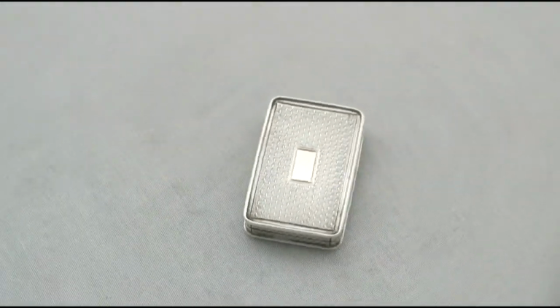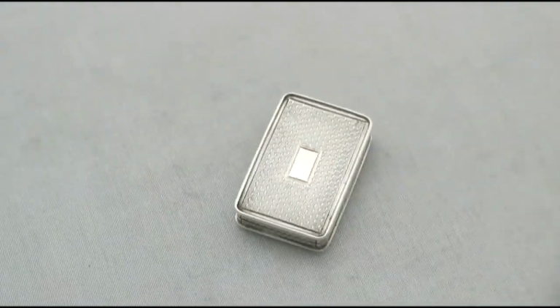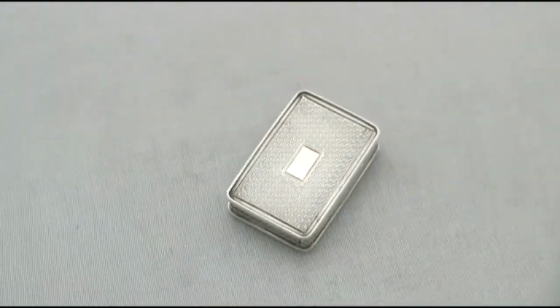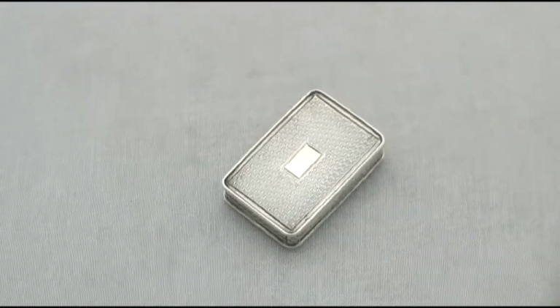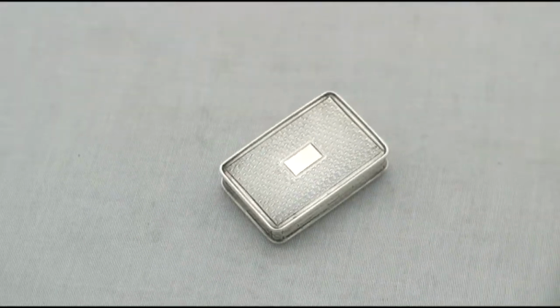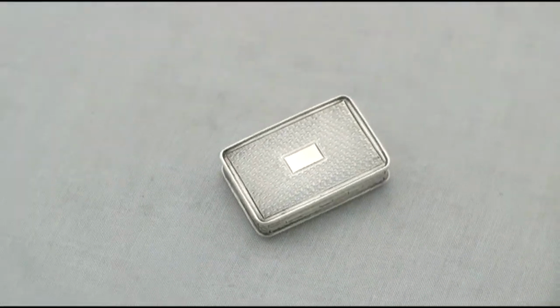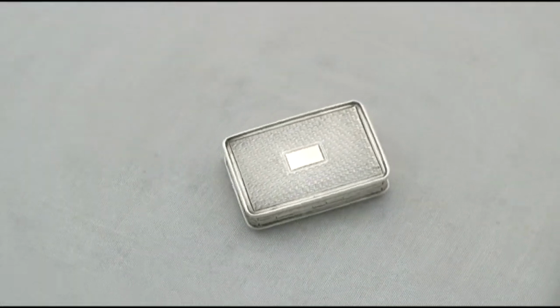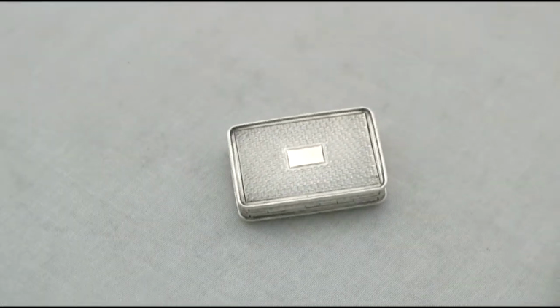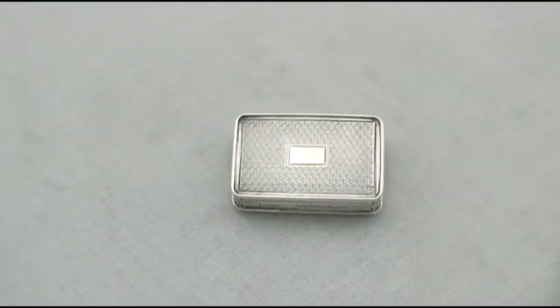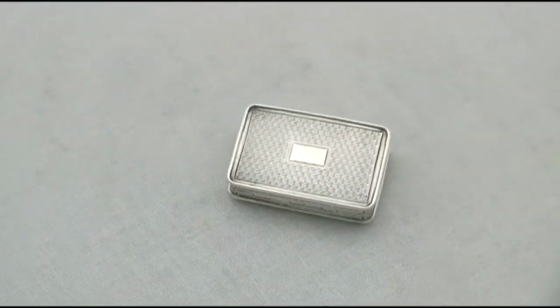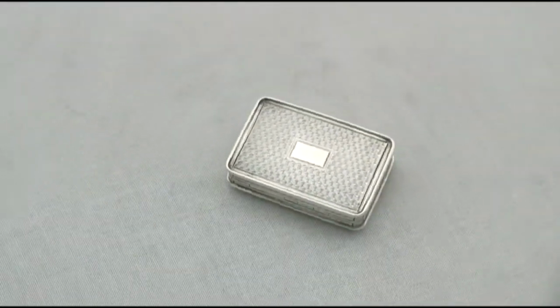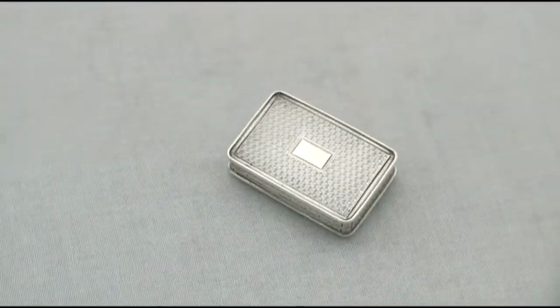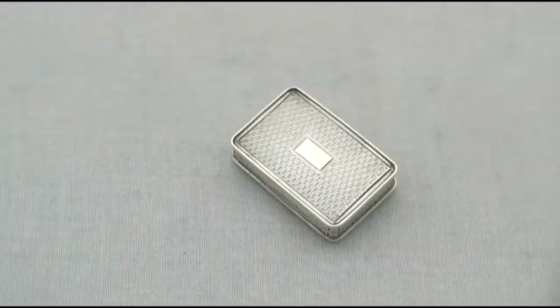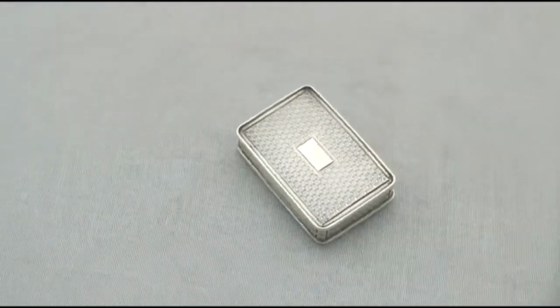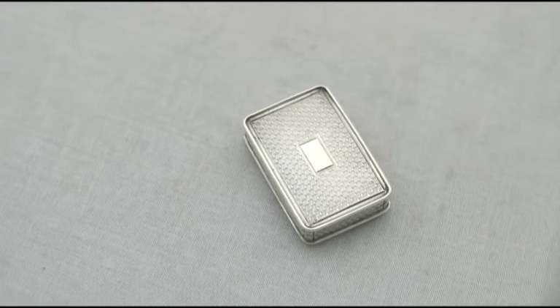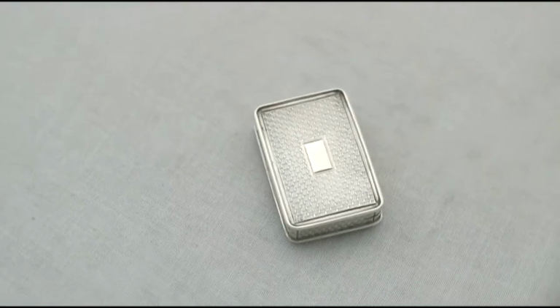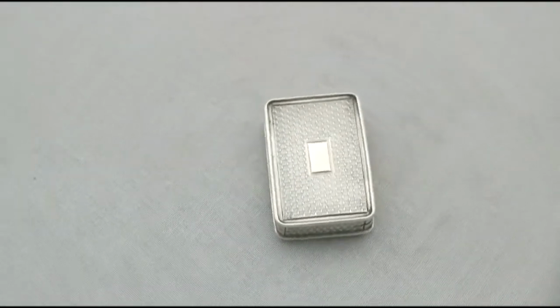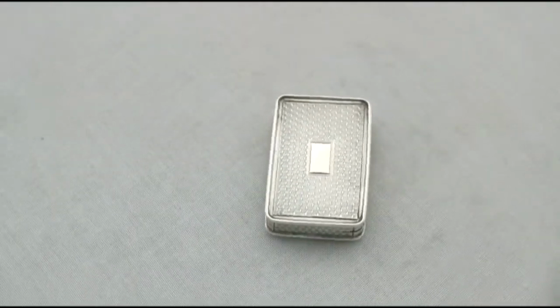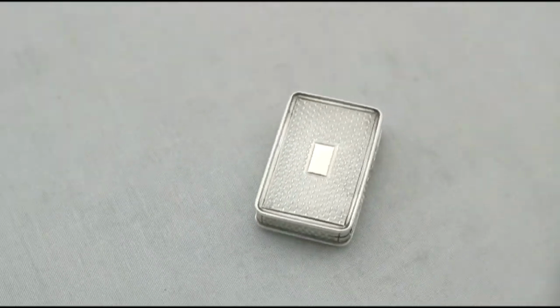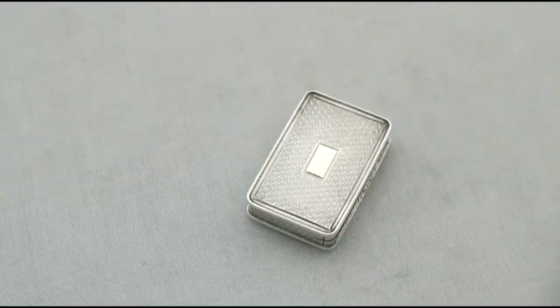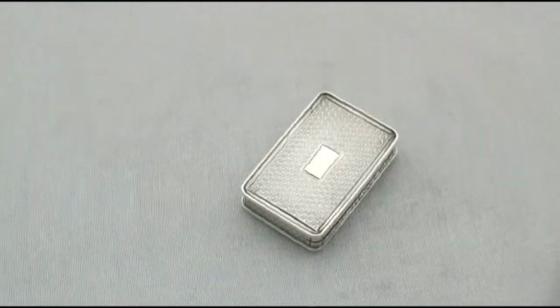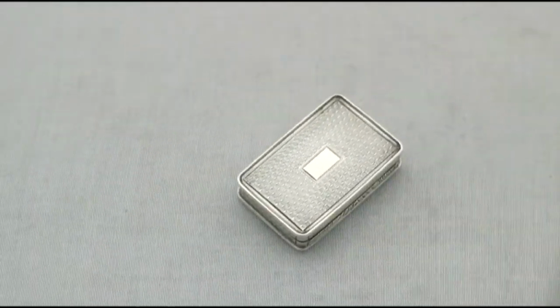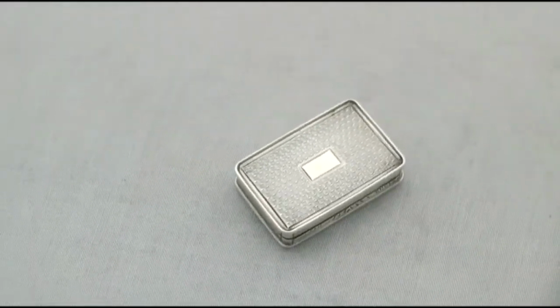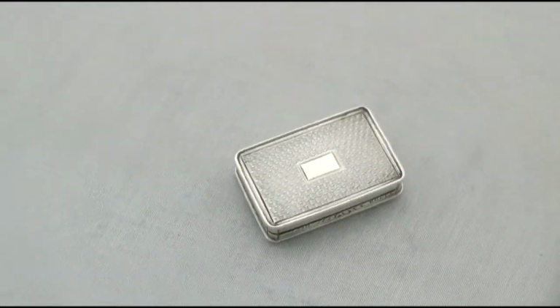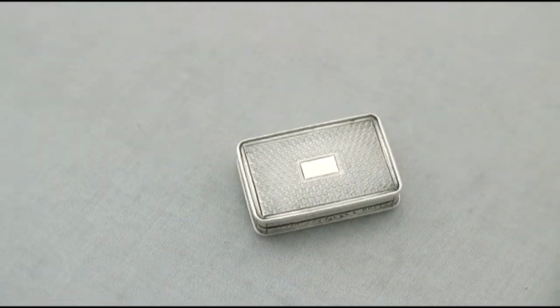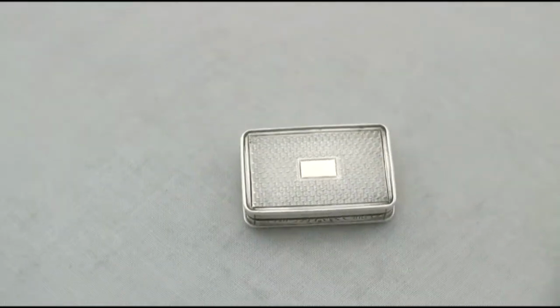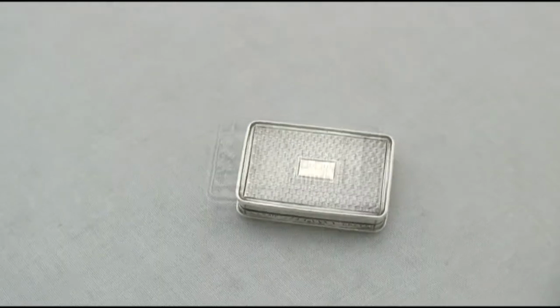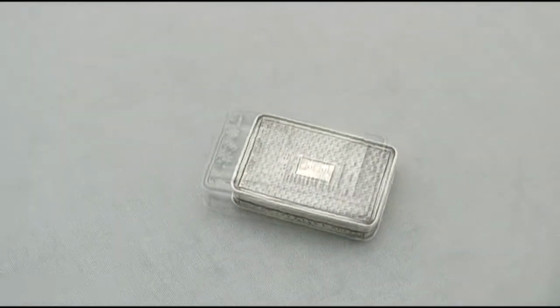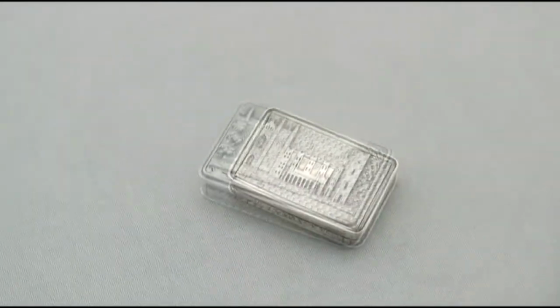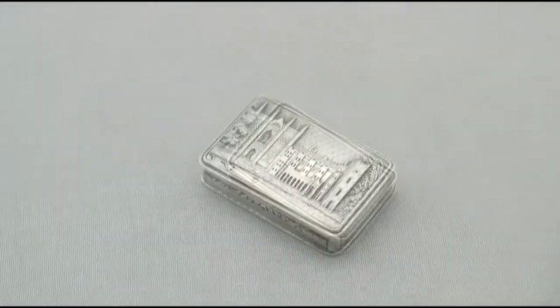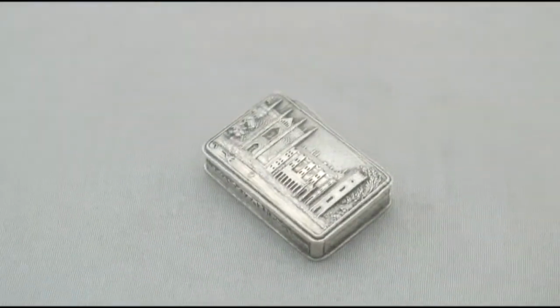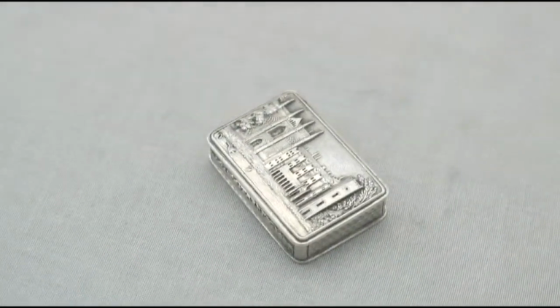All the decoration is sharp. Hallmarks struck to the interior are clear, in keeping with age and where struck. At a weight of one troy ounce, the piece is an excellent gauge of silver.